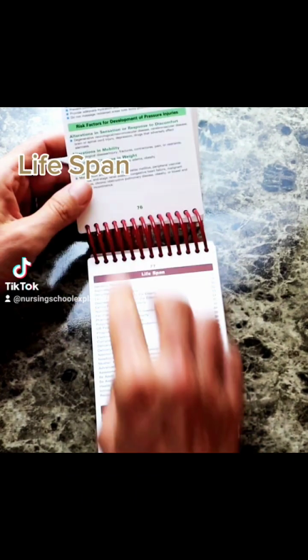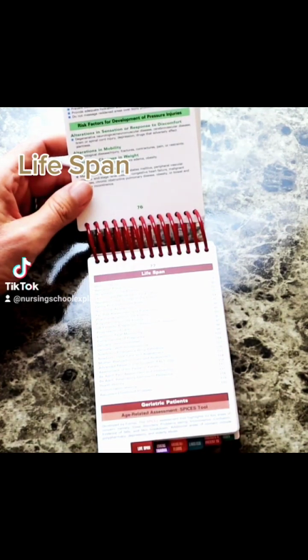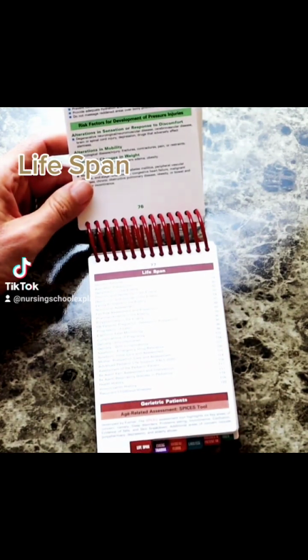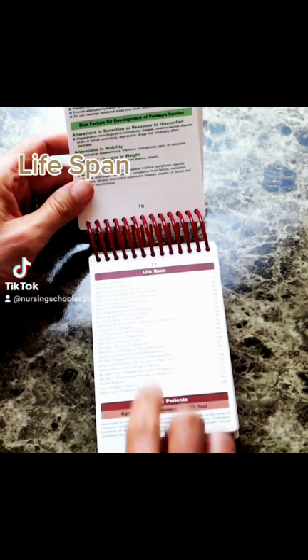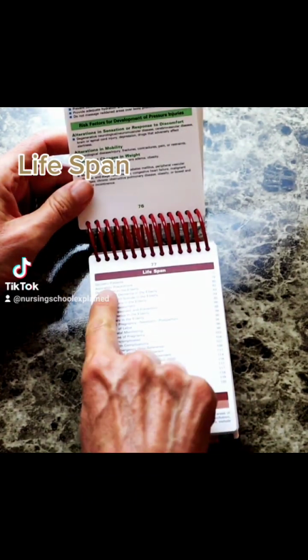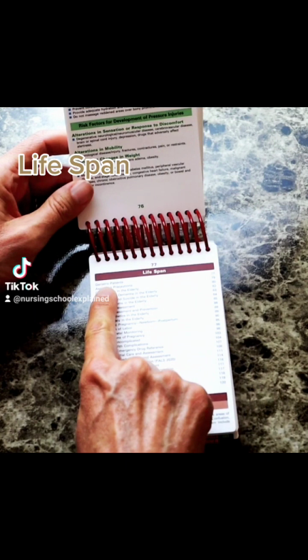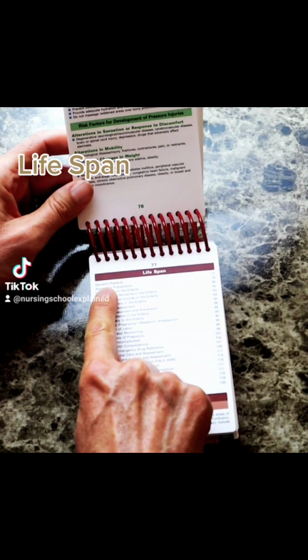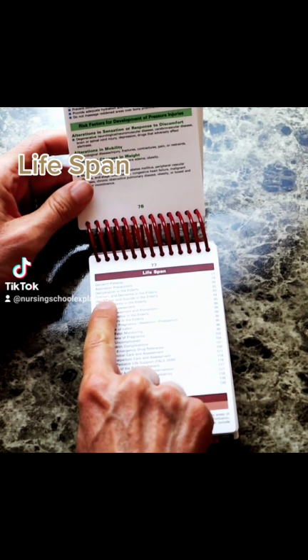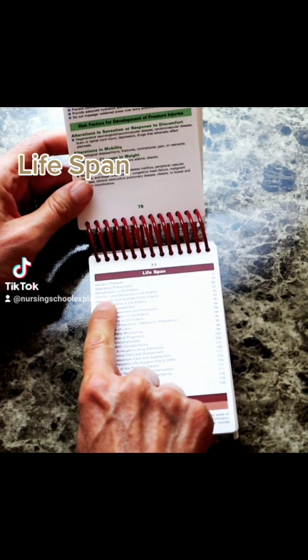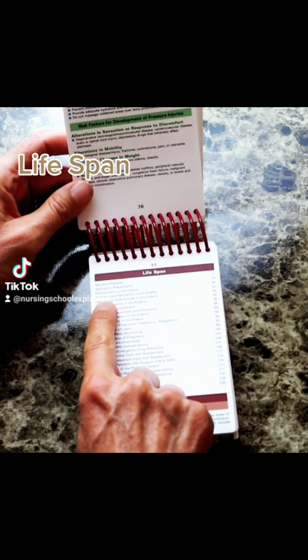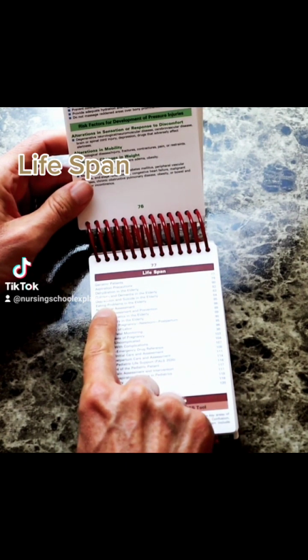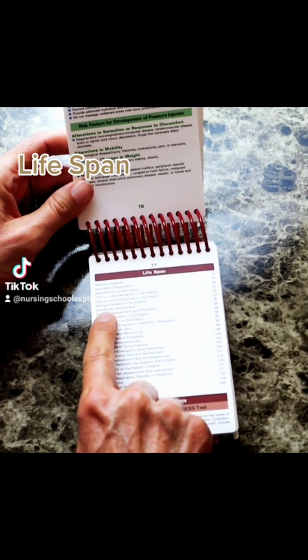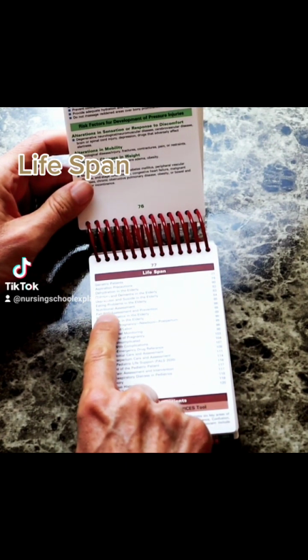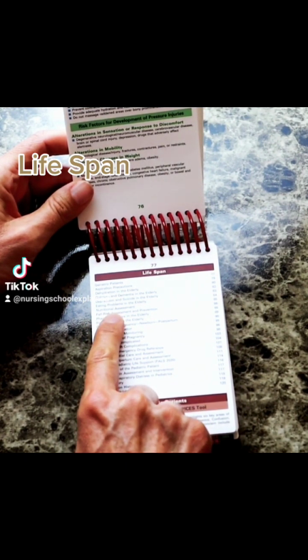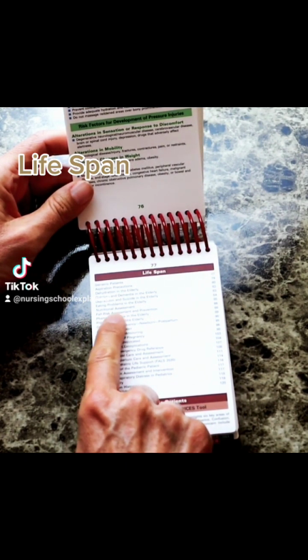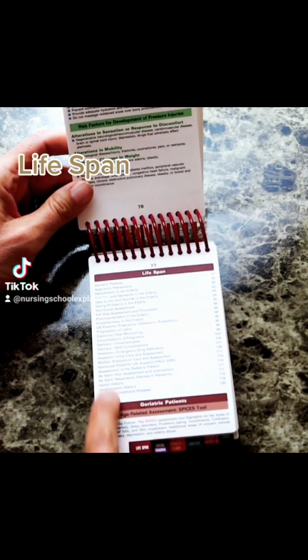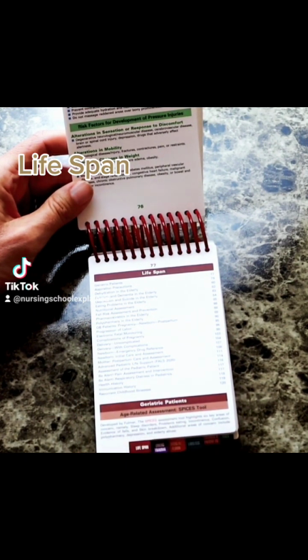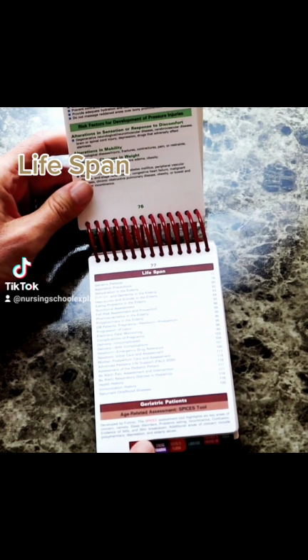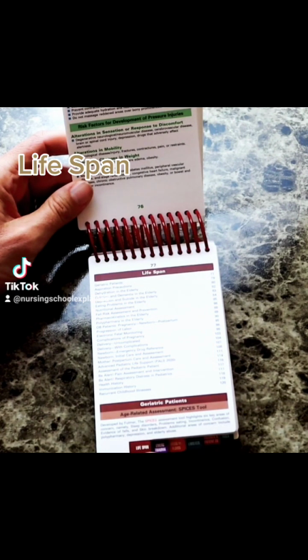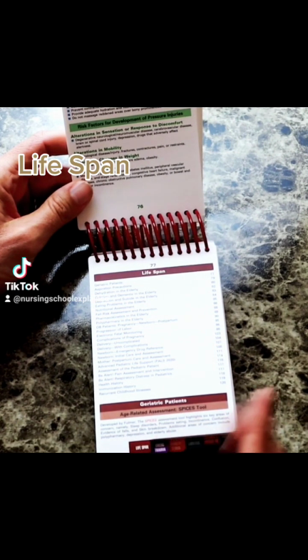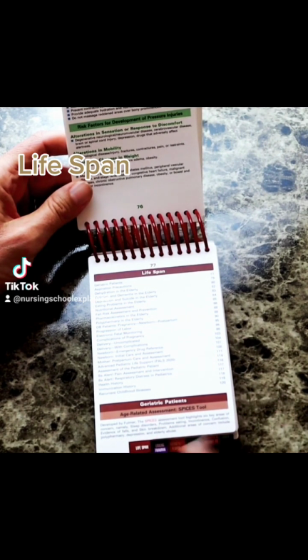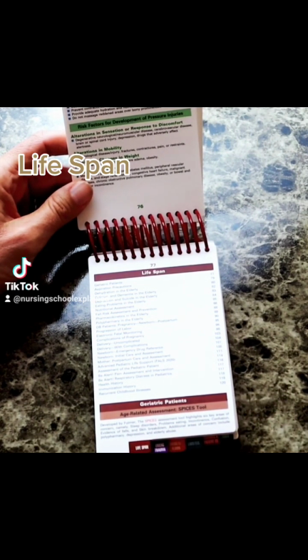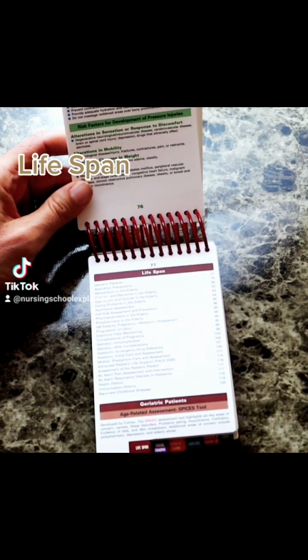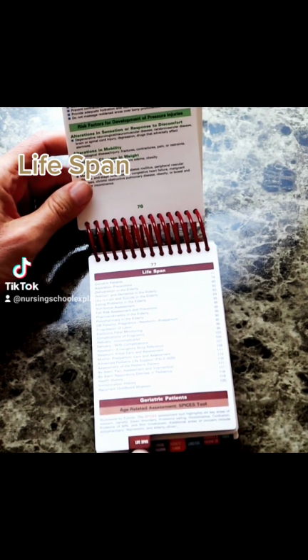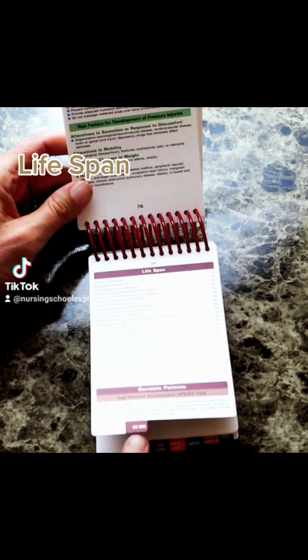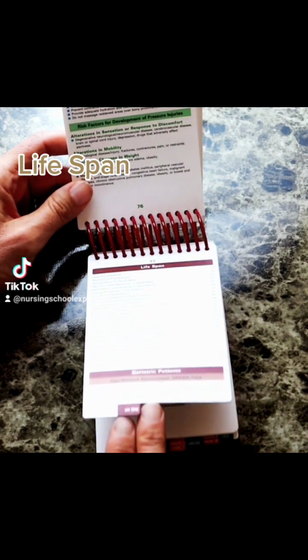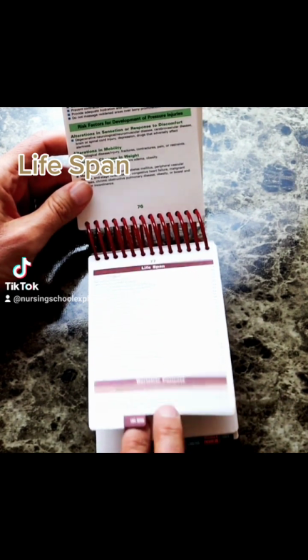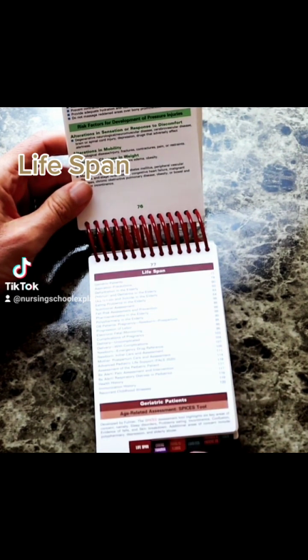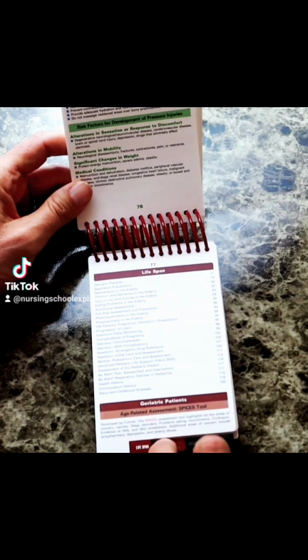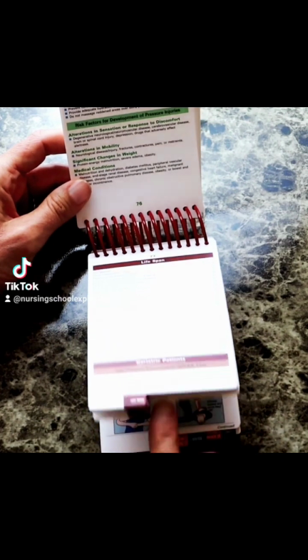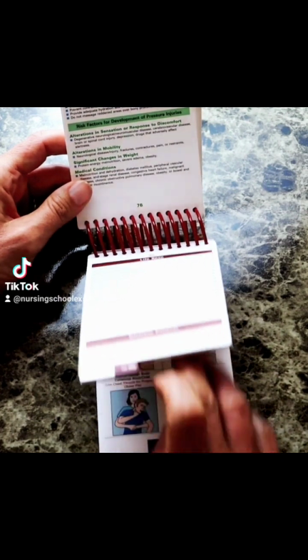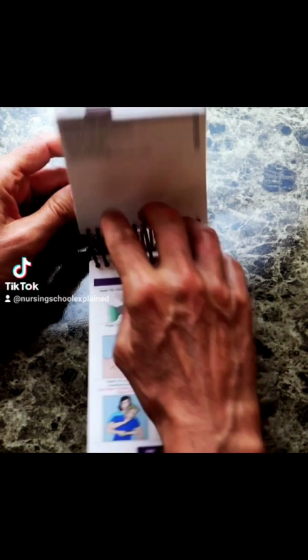The next tab is lifespan, so it goes into geriatrics, delirium, depression, eating problems, nutritional assessments, and all these different things that relate to patients of different spans in their life — different ages.